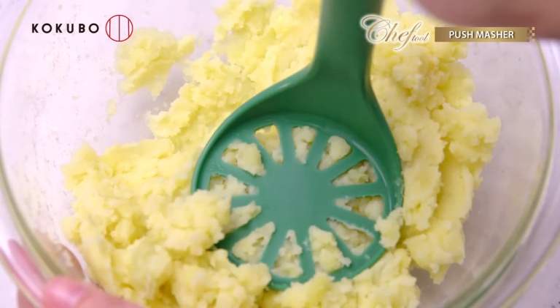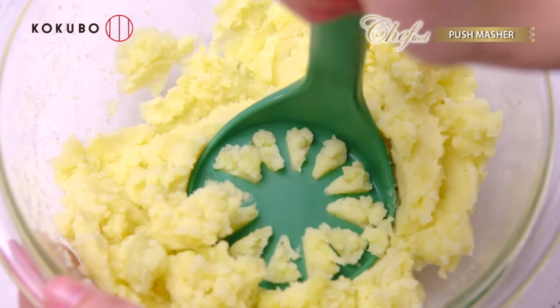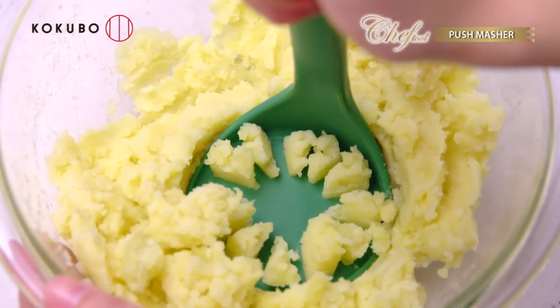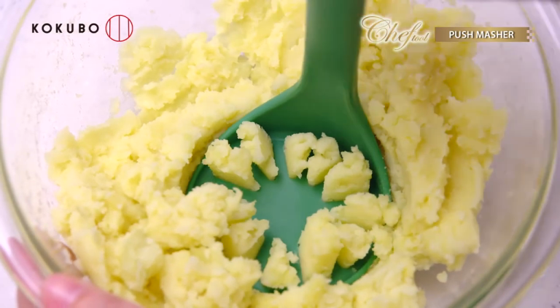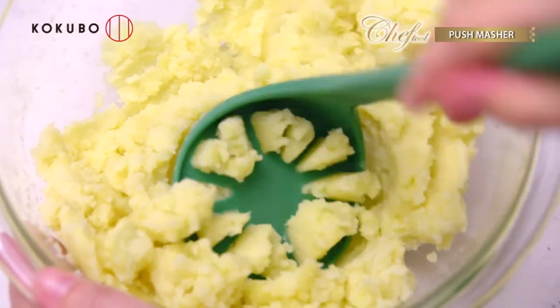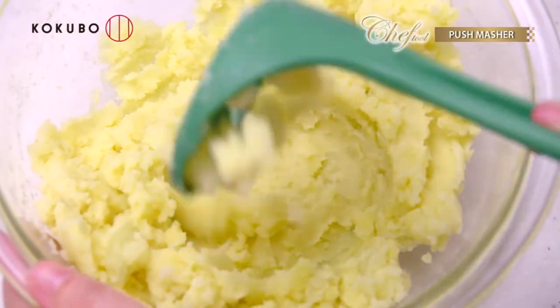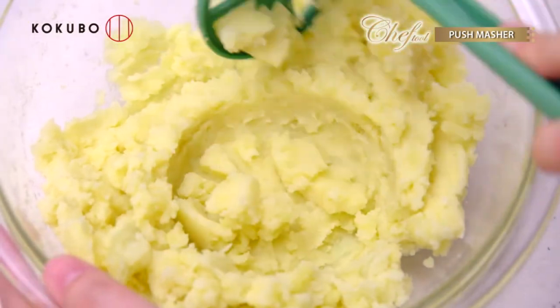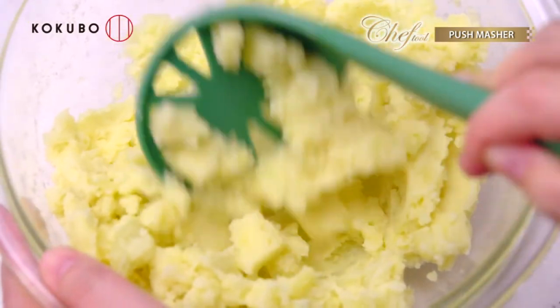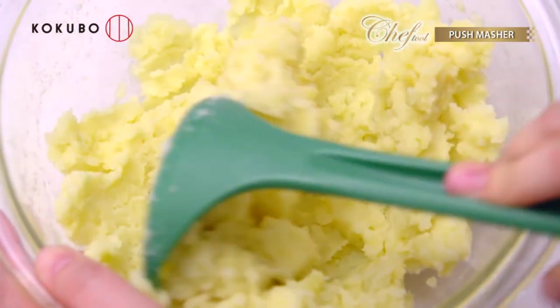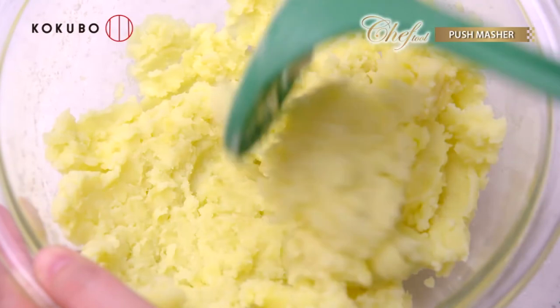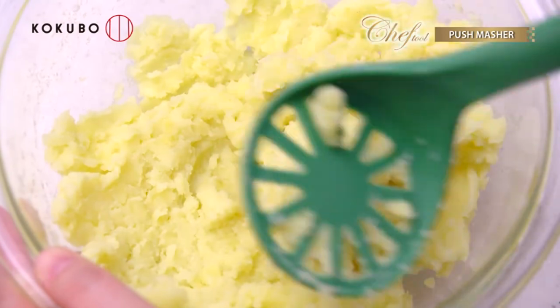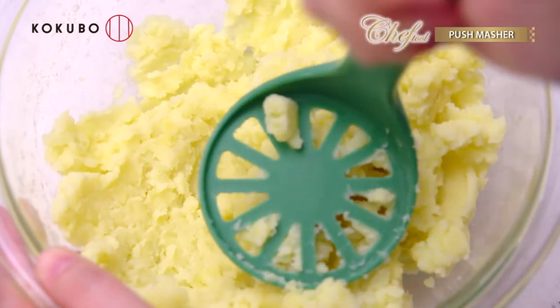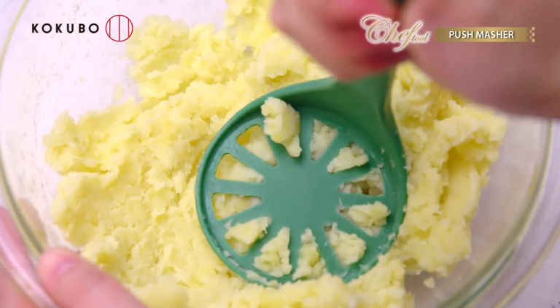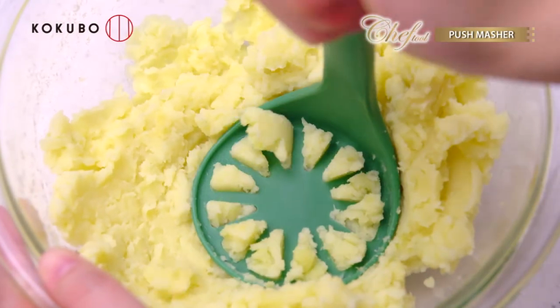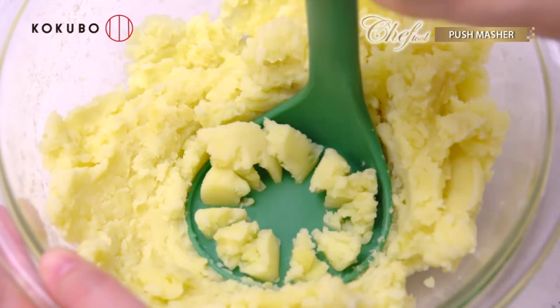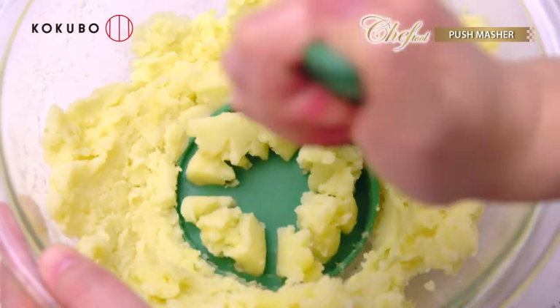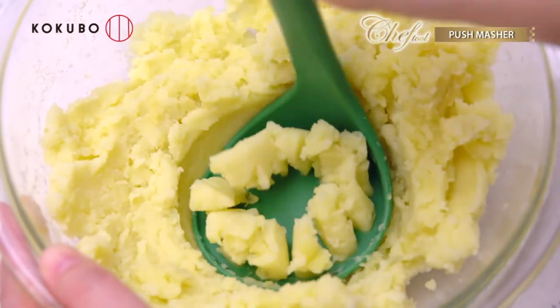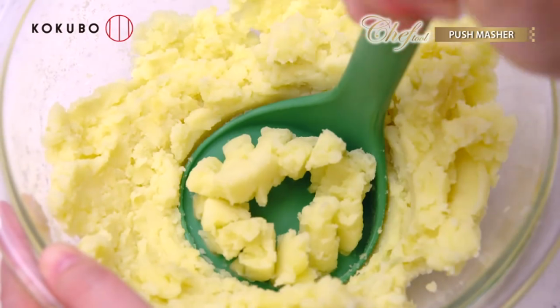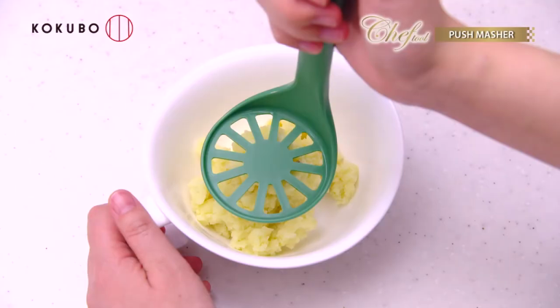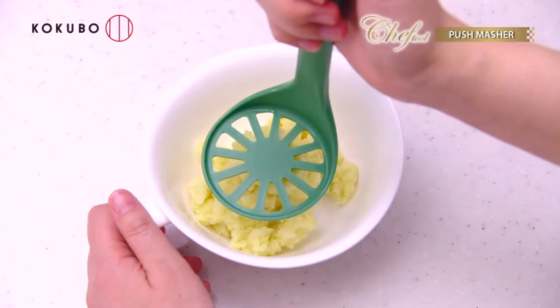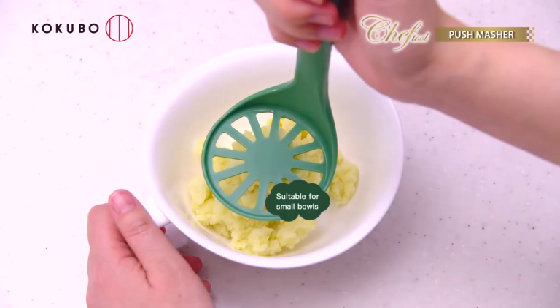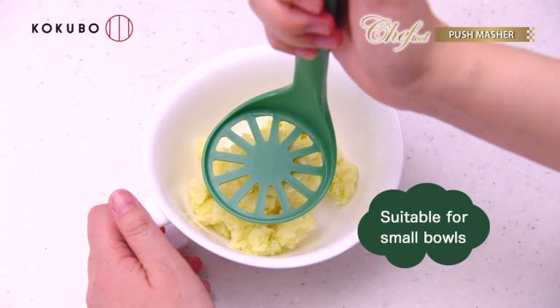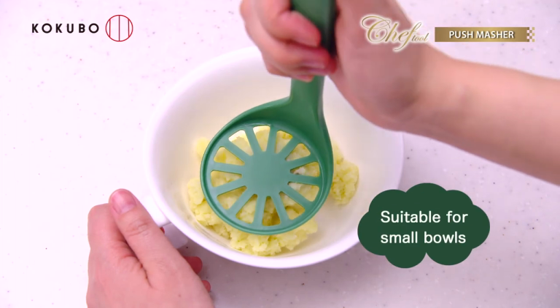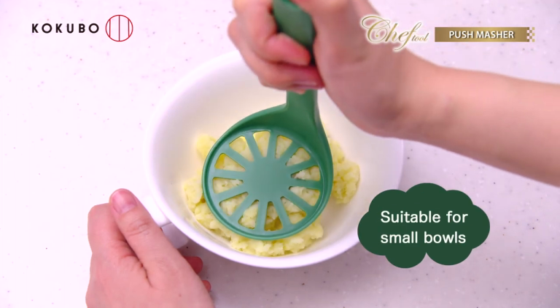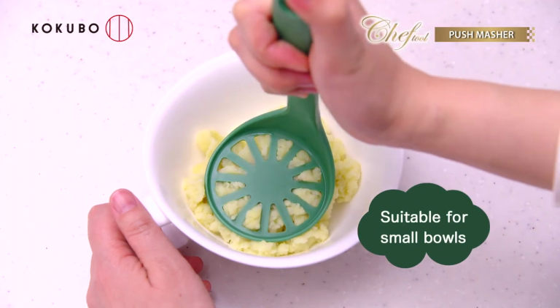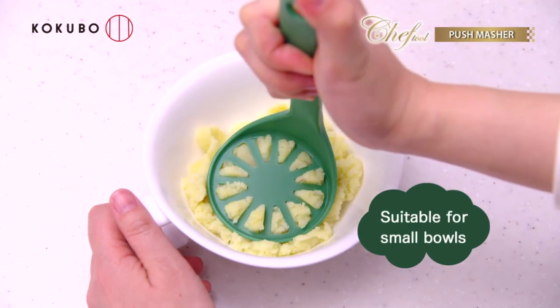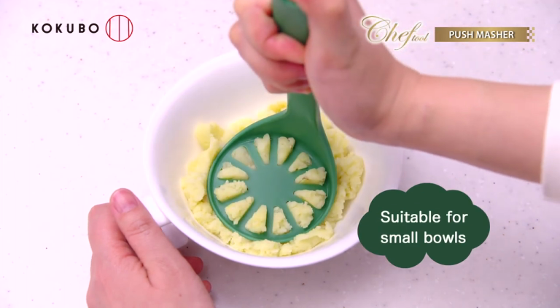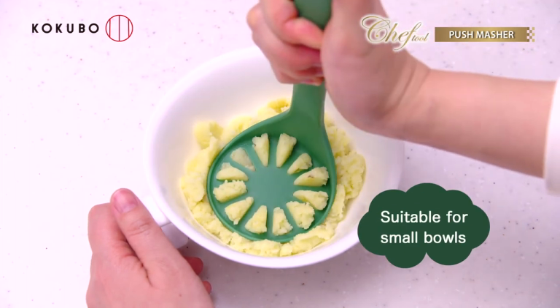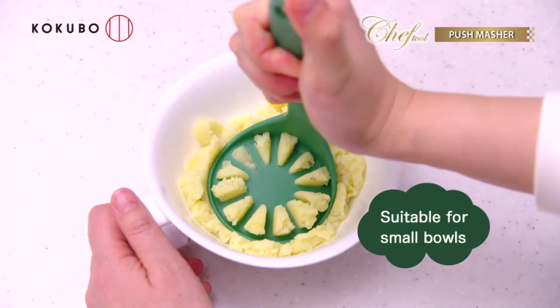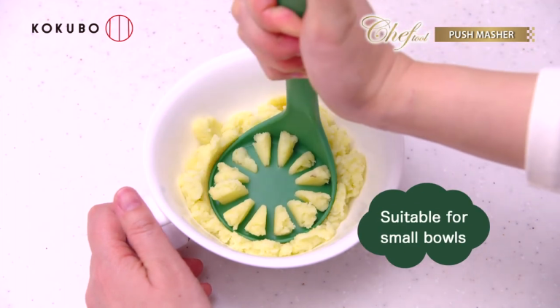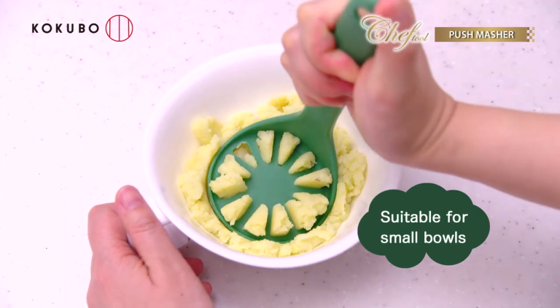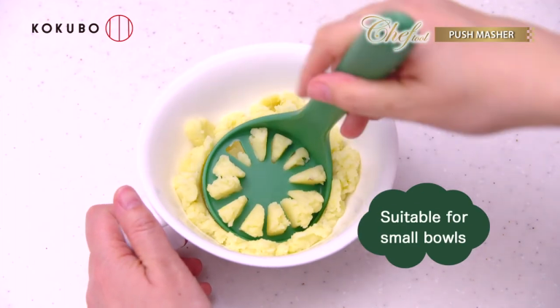We enlarged the tool so it makes it easier to mash food steadily. You can mix food while mashing. The small size is suitable for small bowls.